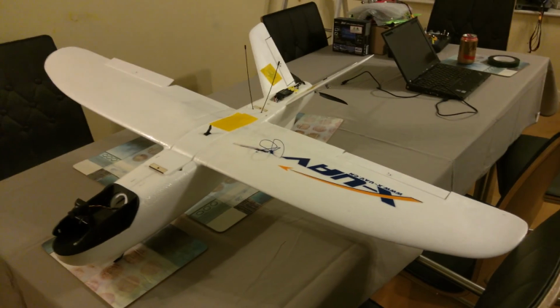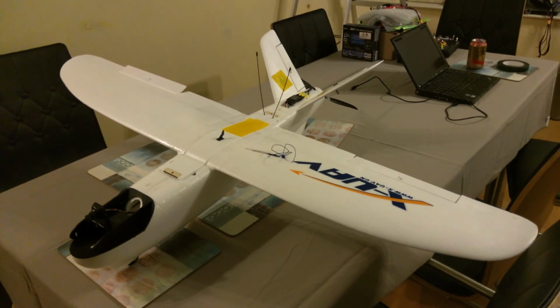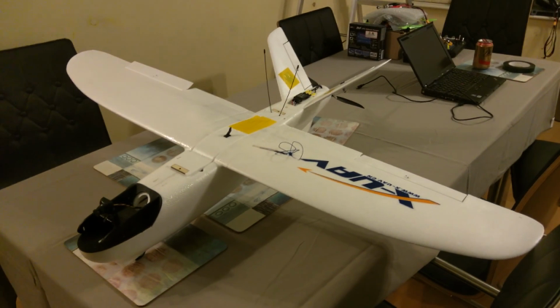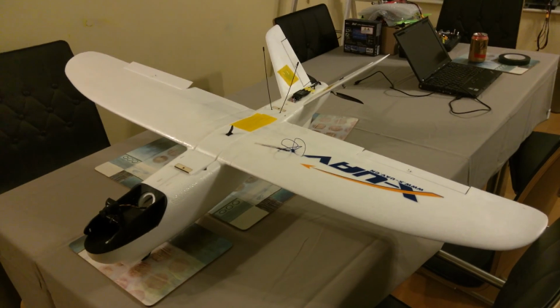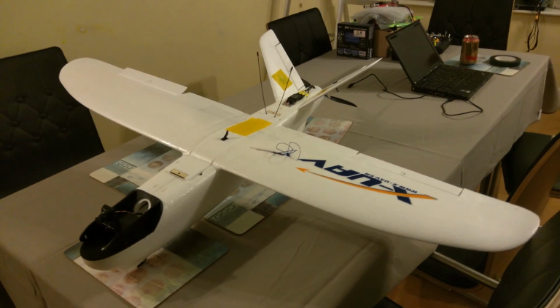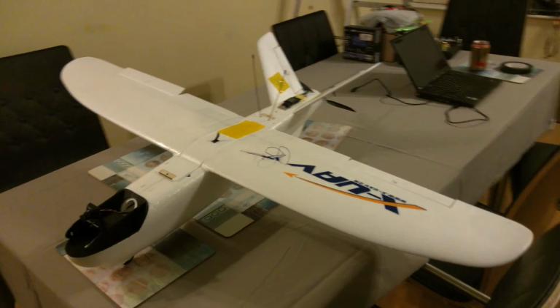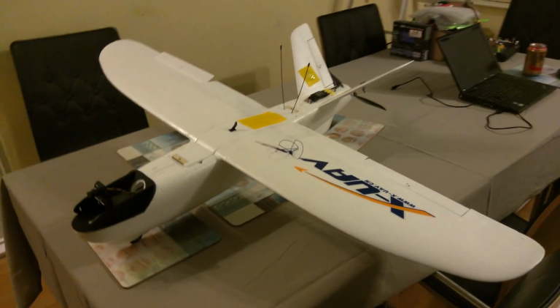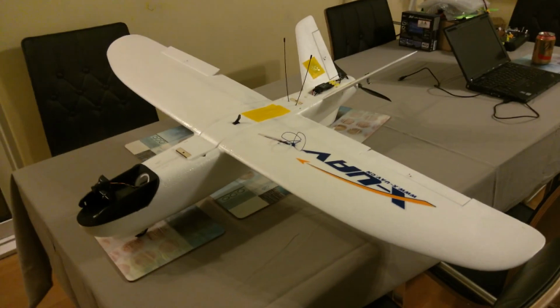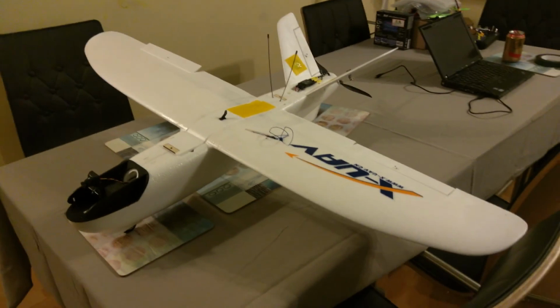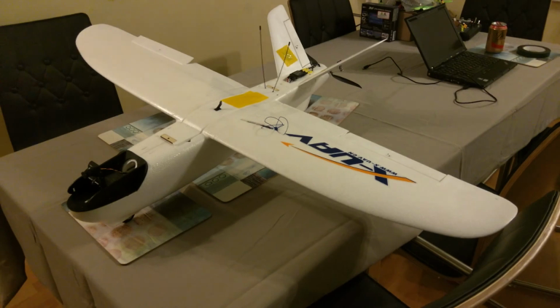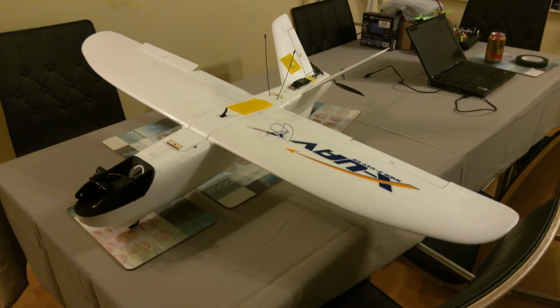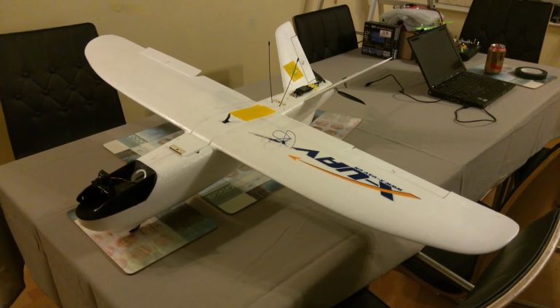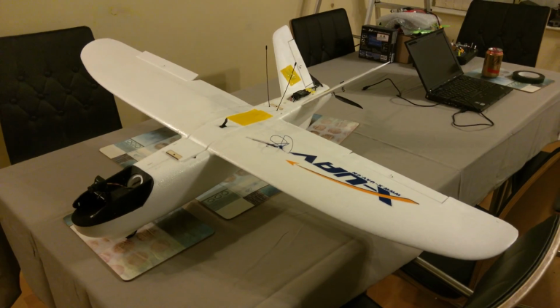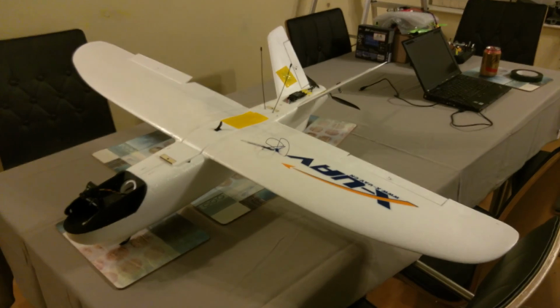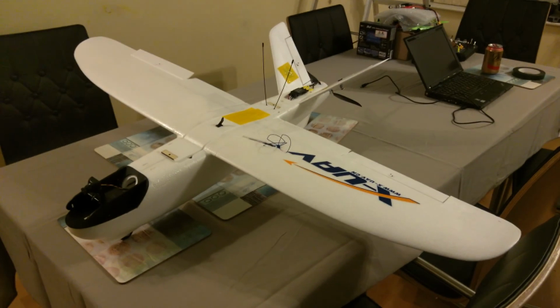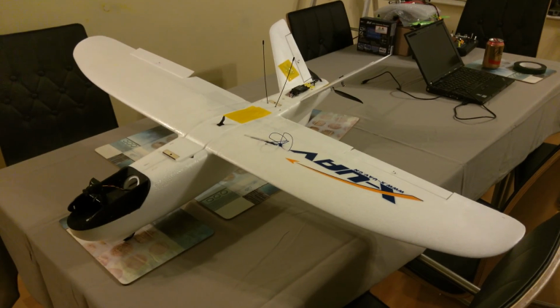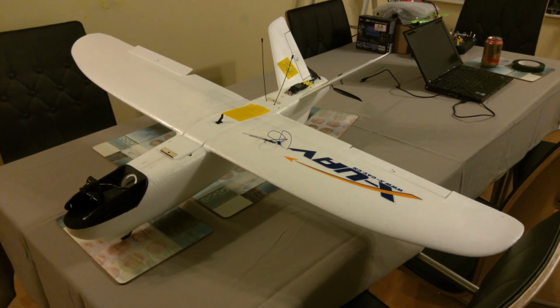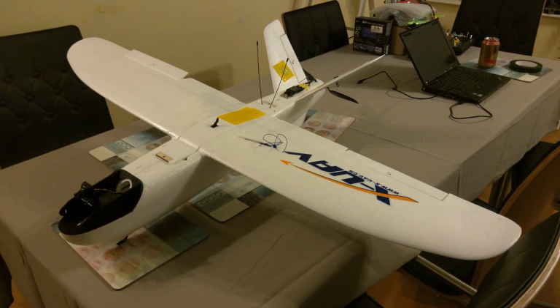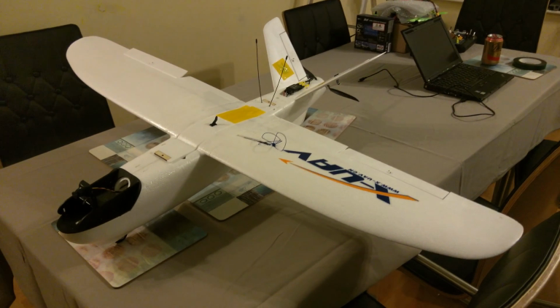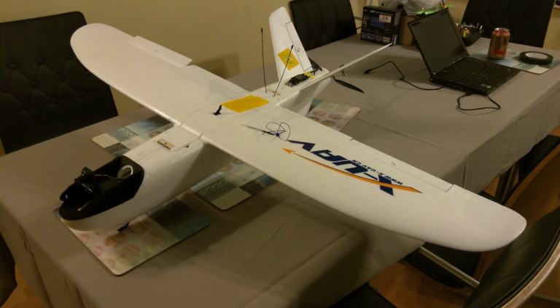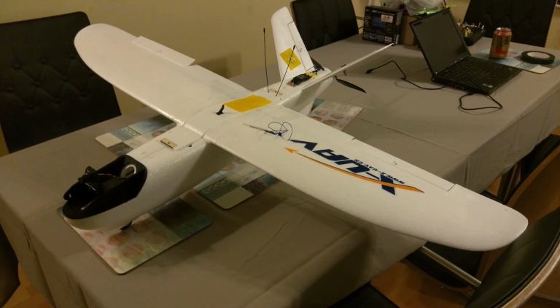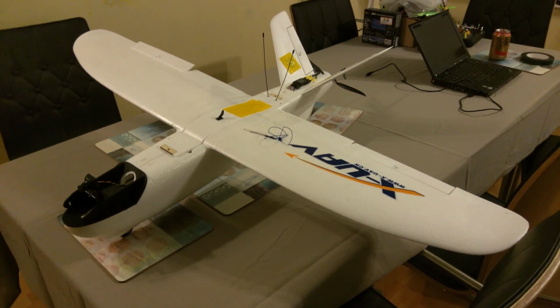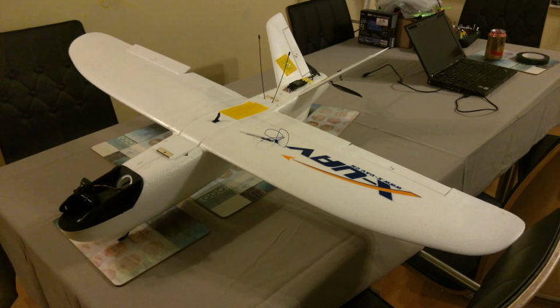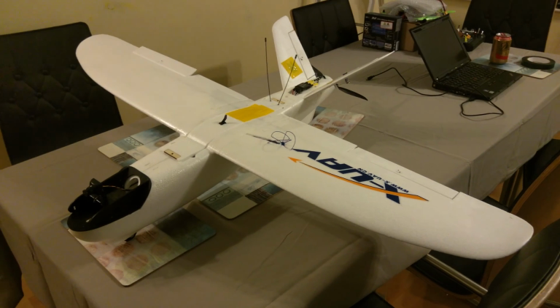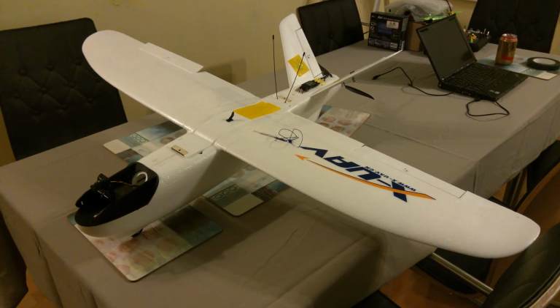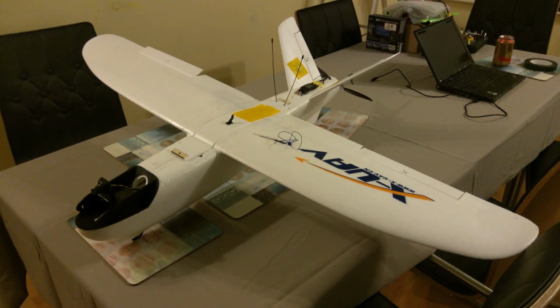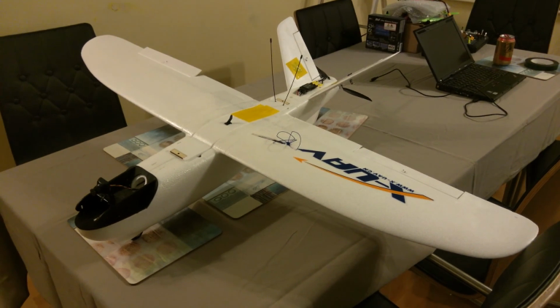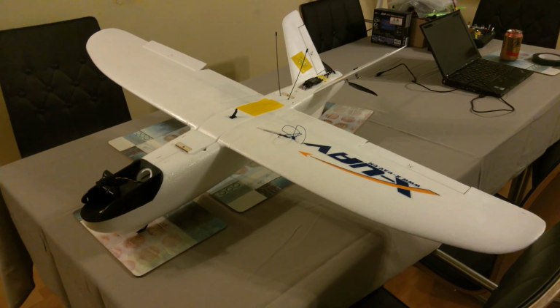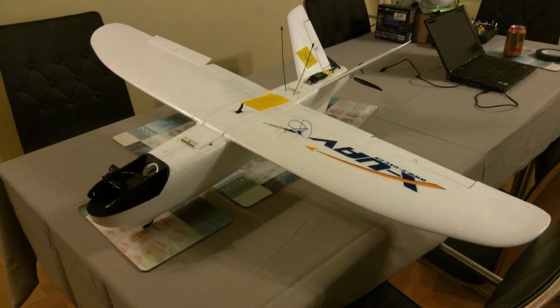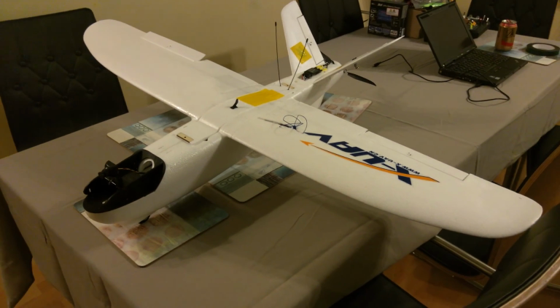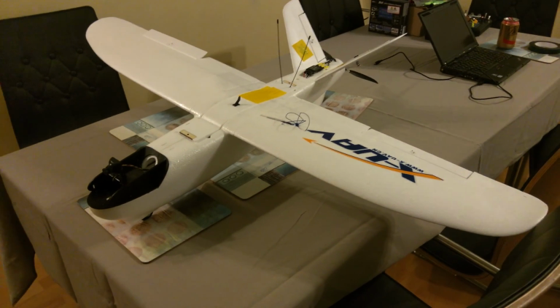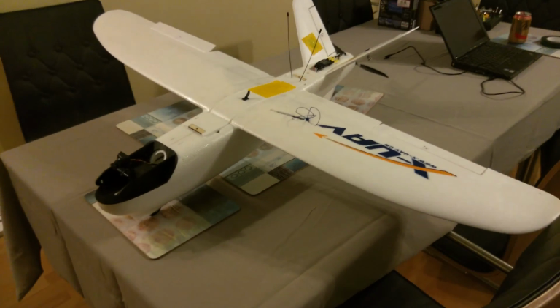This is the second XUAV Mini Talon that I've built. I've had quite a few requests to do a post-build log or post-build video of this one, so here we are.